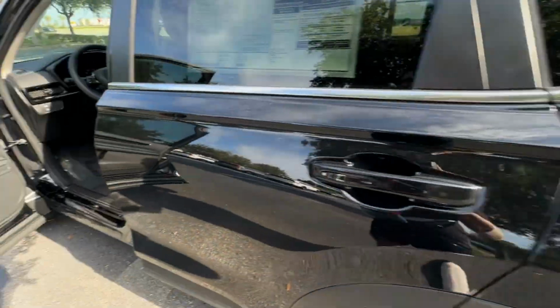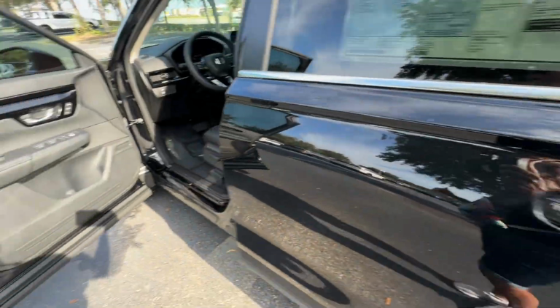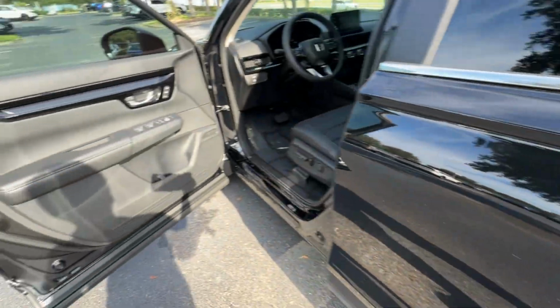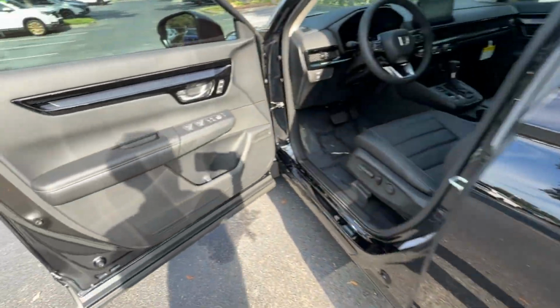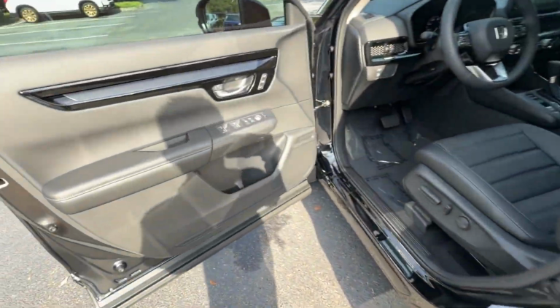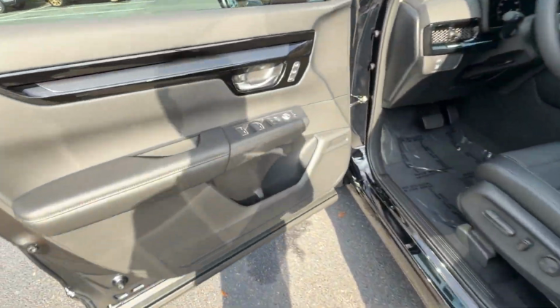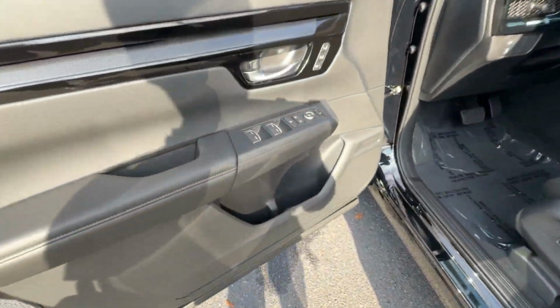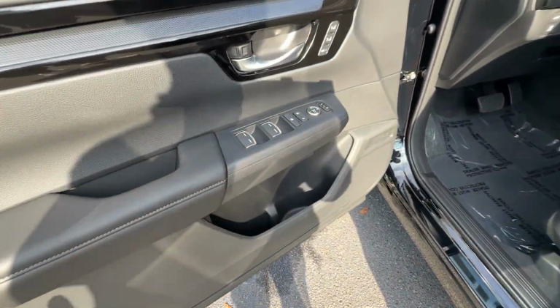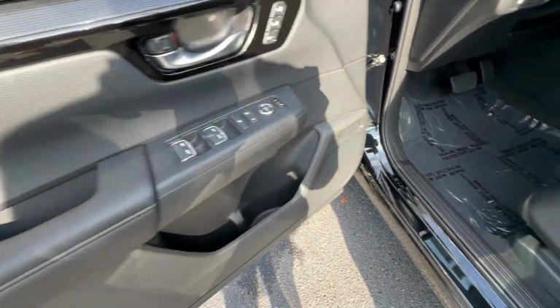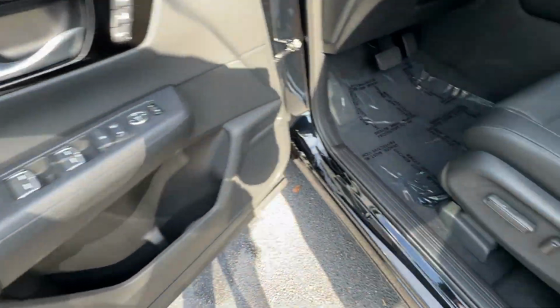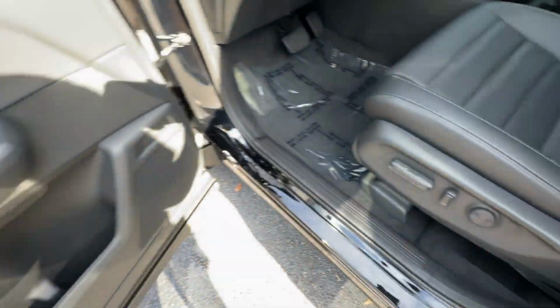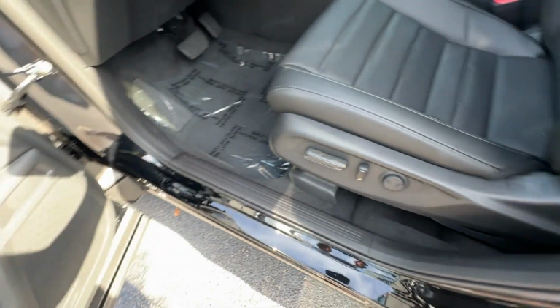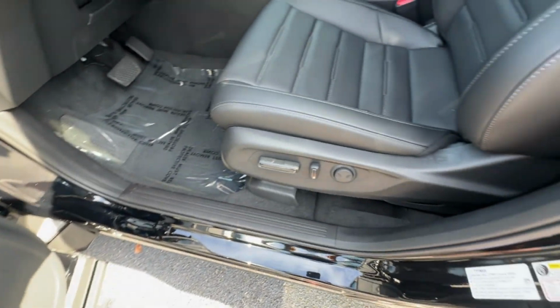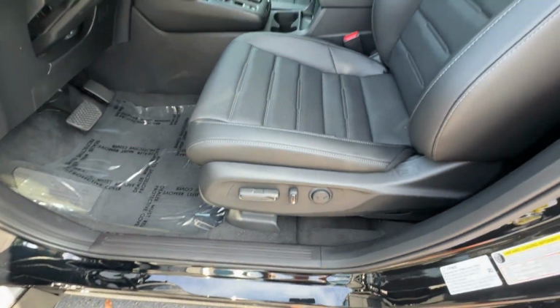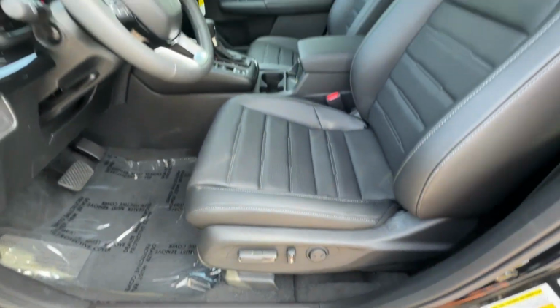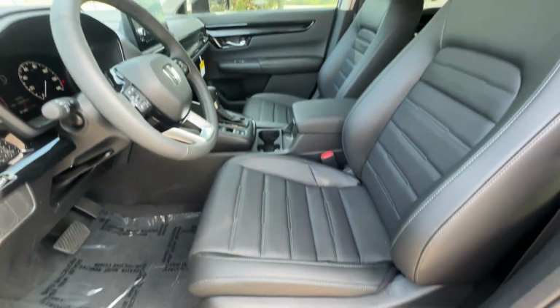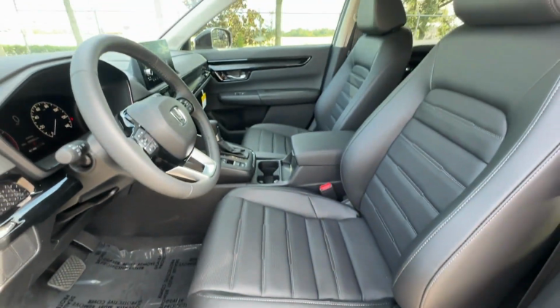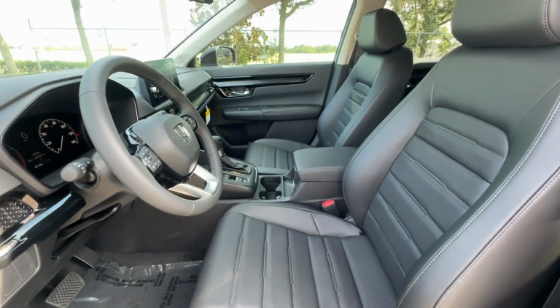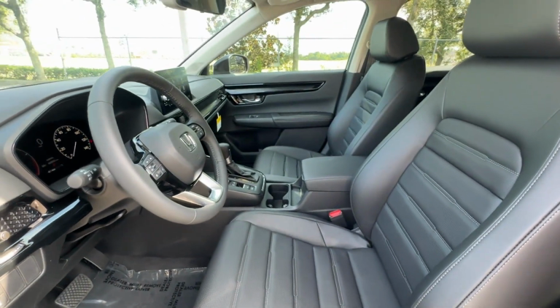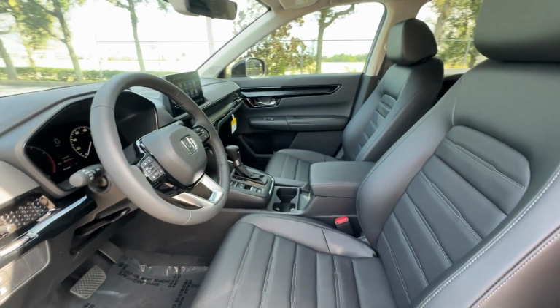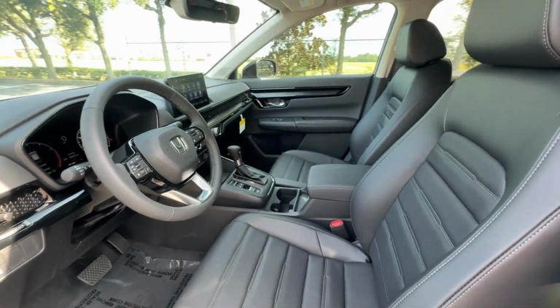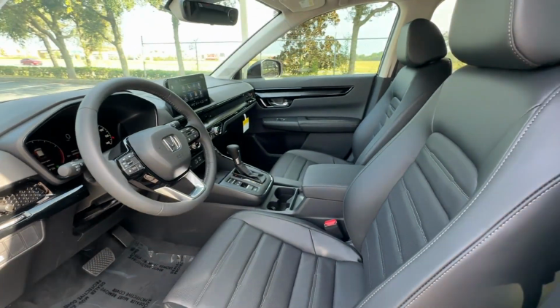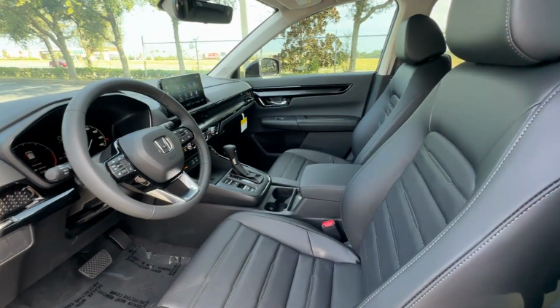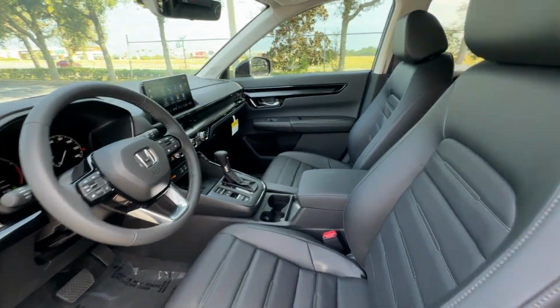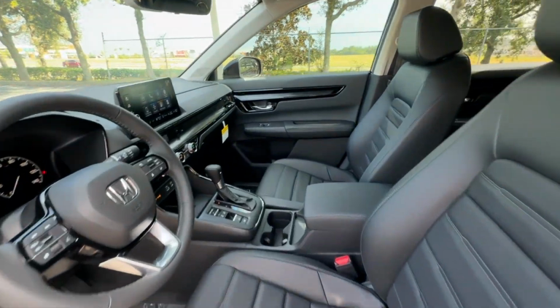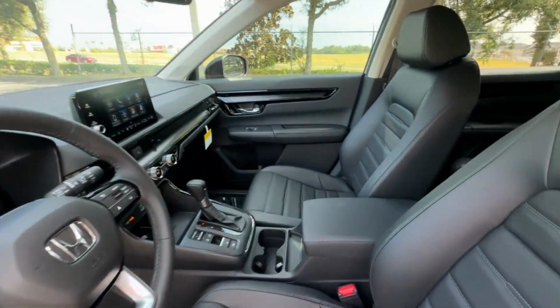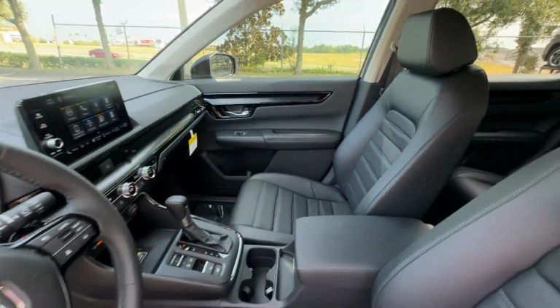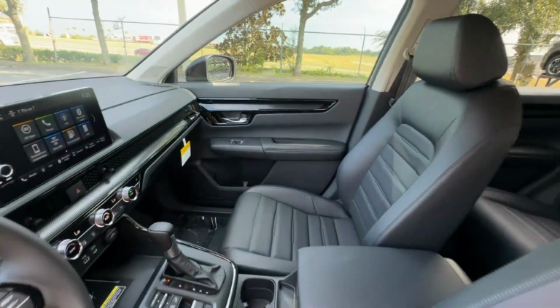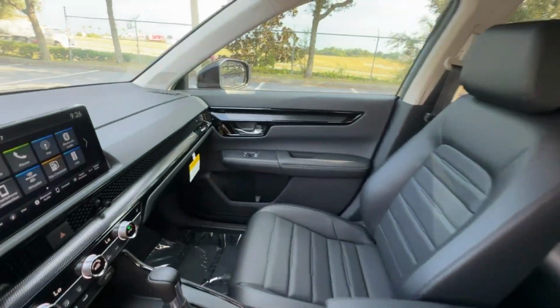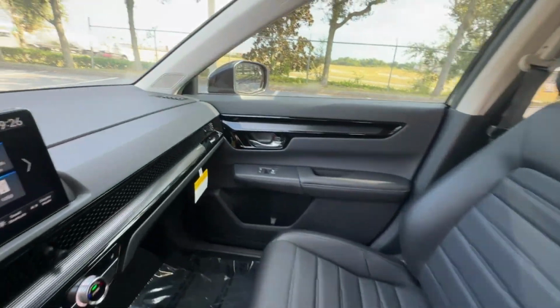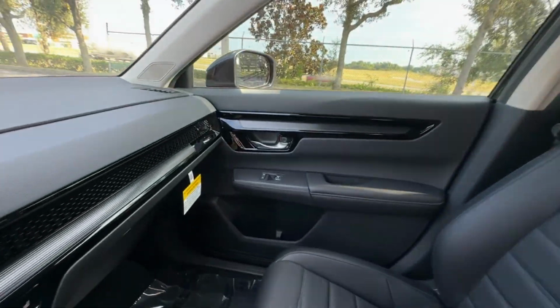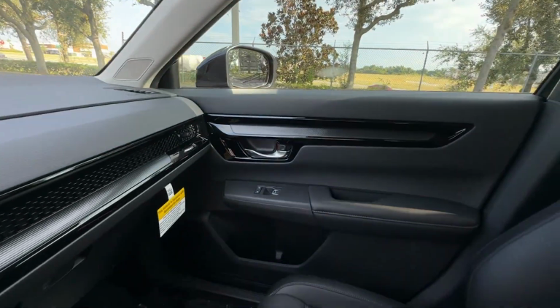Also included are Leather Seats, Moonroof, Backup Camera, Memory Seat, Tinted Windows, Power Driver Seat, and Power Passenger Seat.